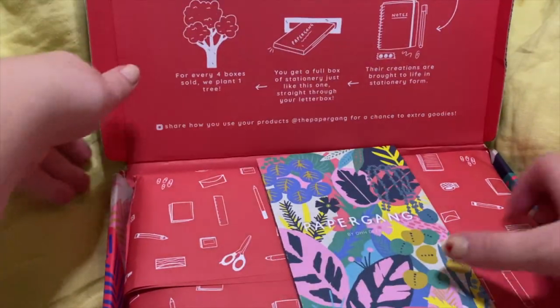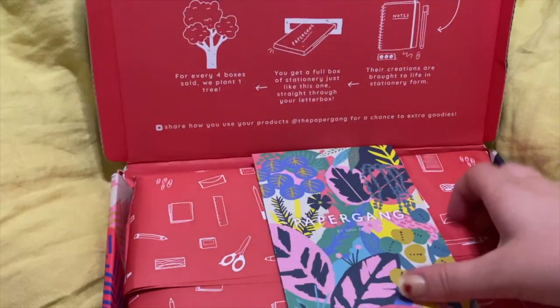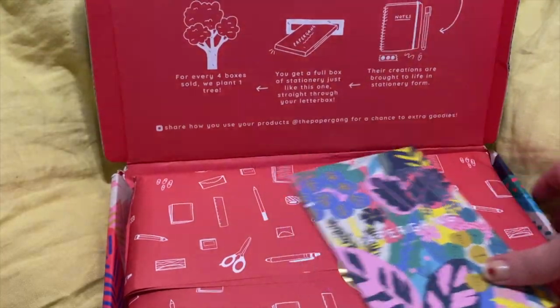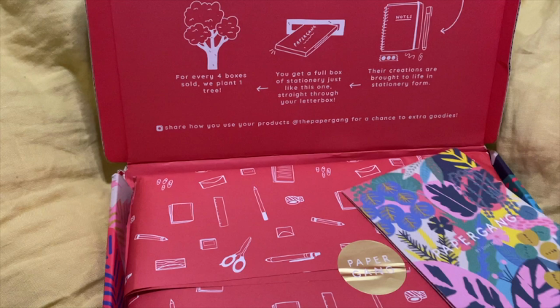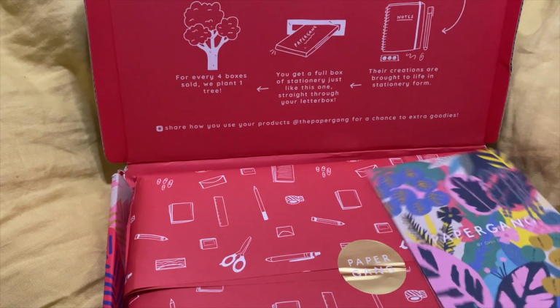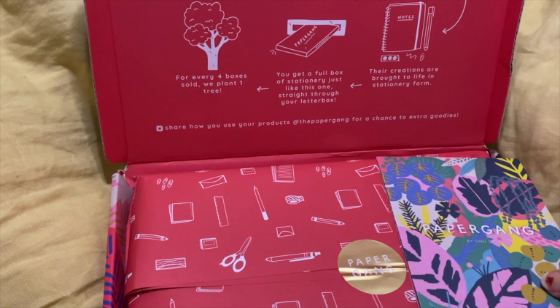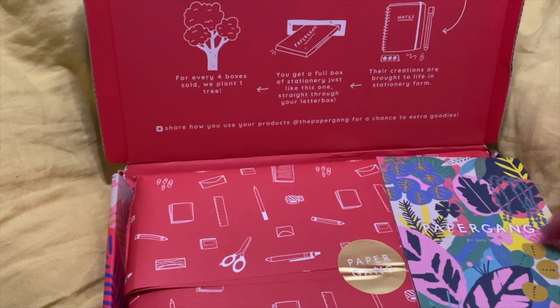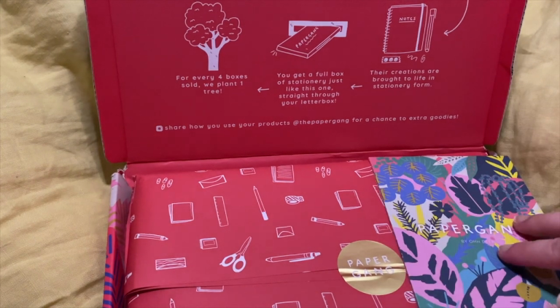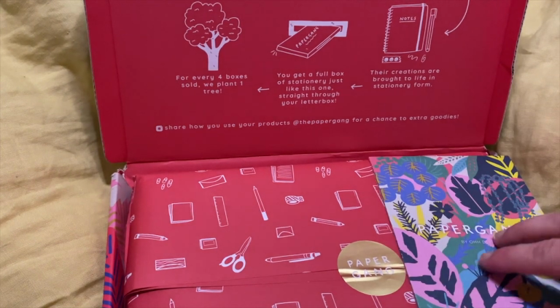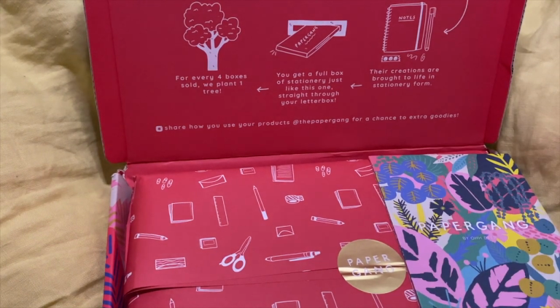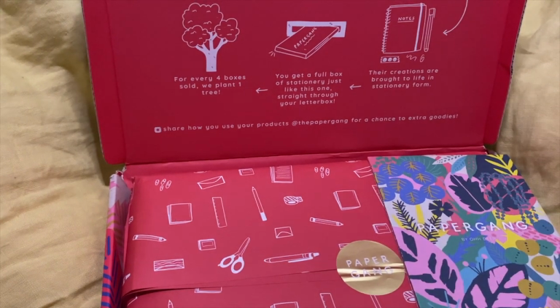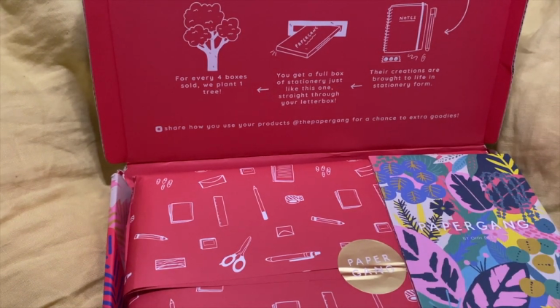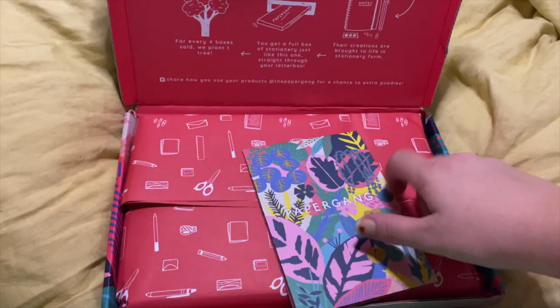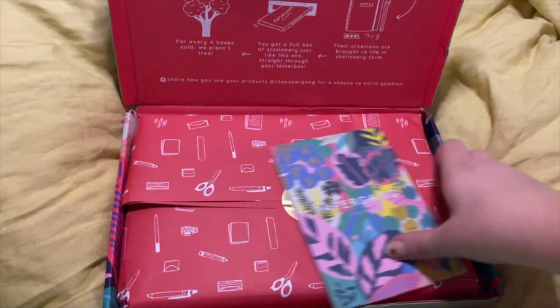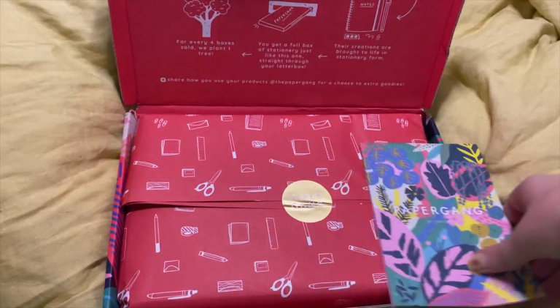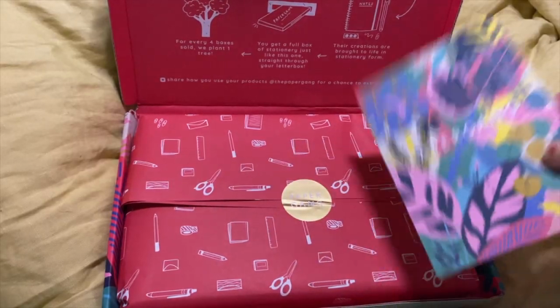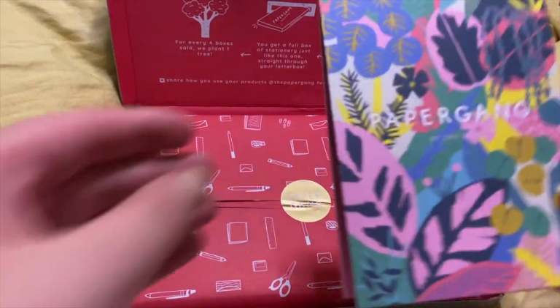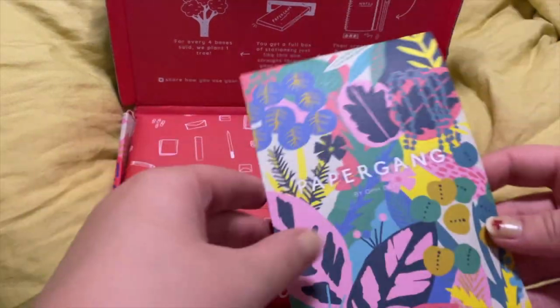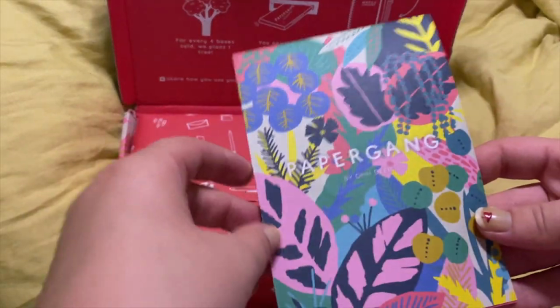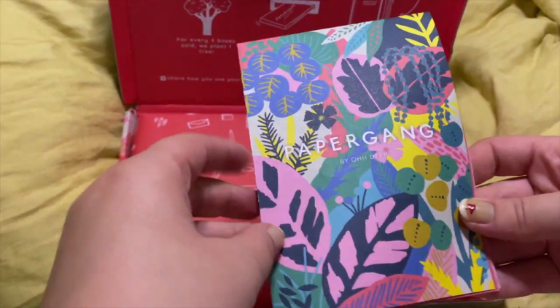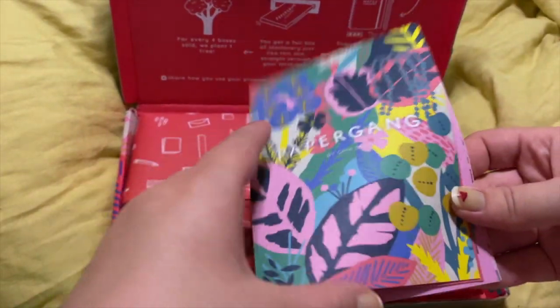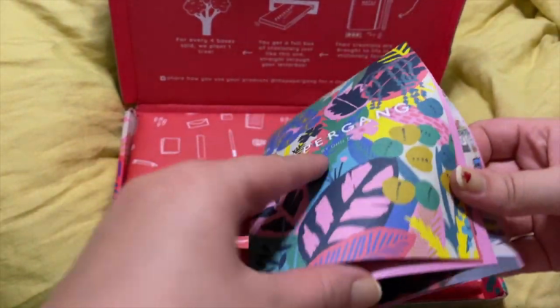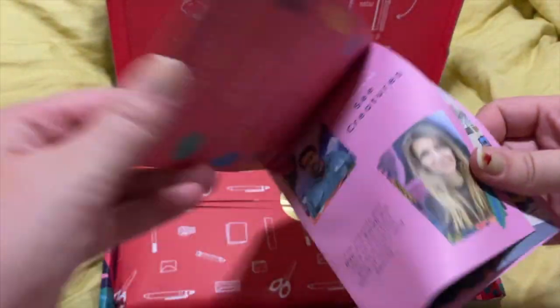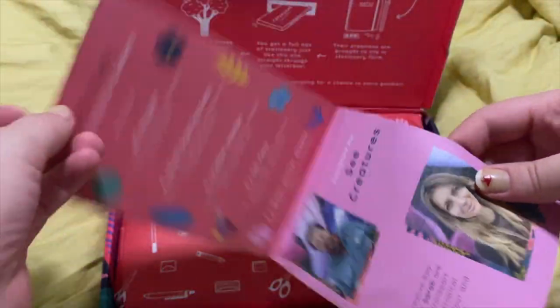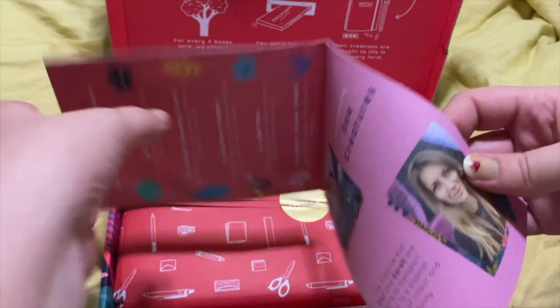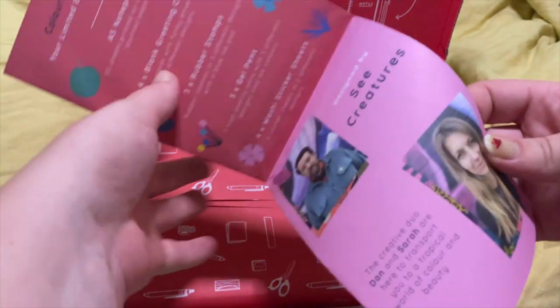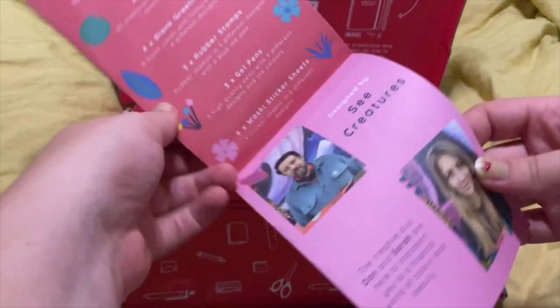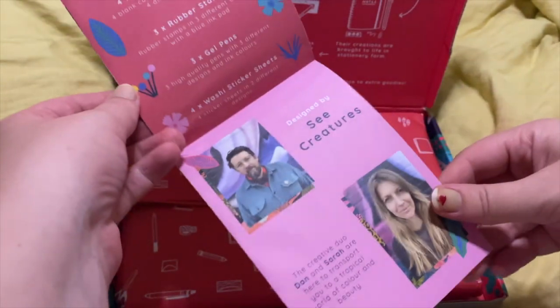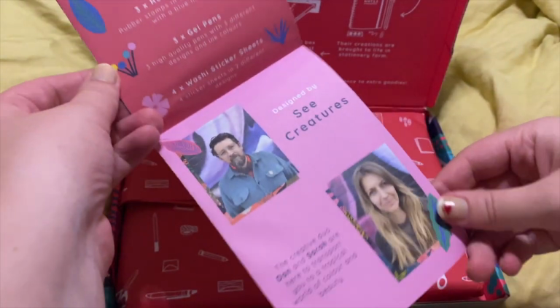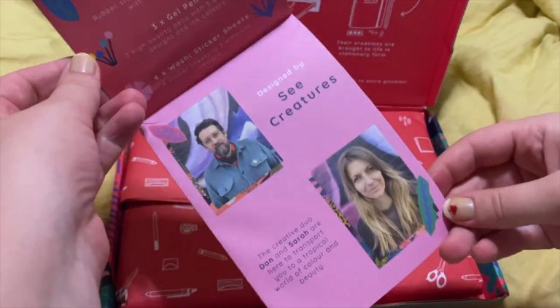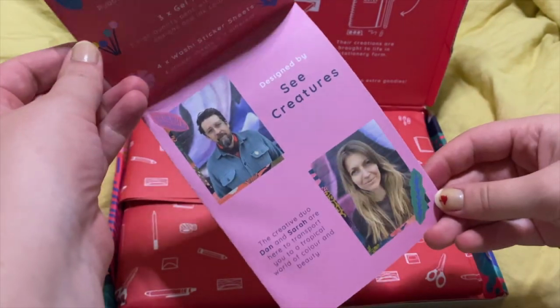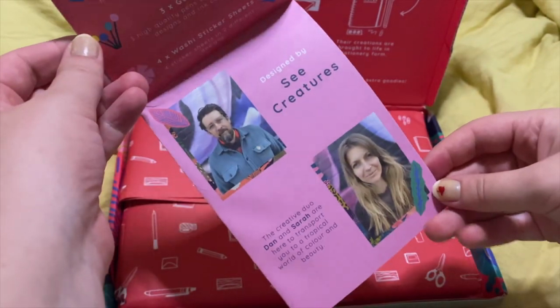I'm kind of disappointed that they didn't do like a pride theme box because I feel like that would be really fun. But here are the creators, like the artists behind this box.